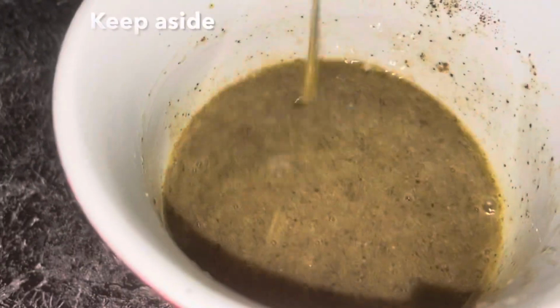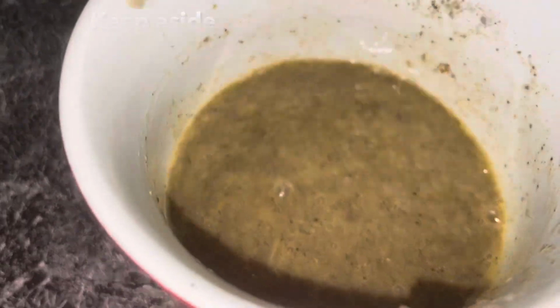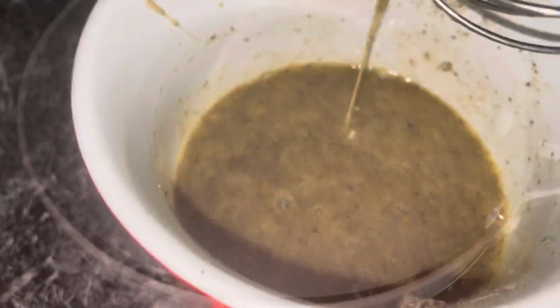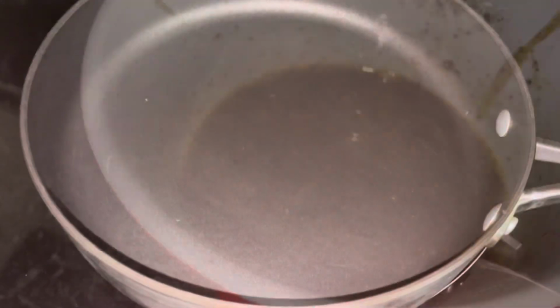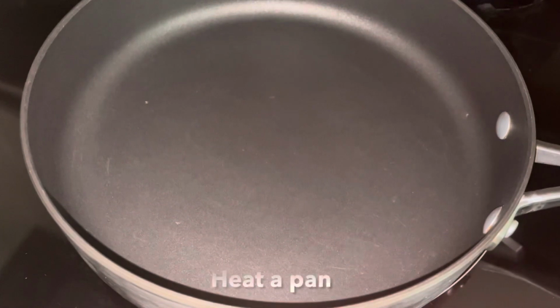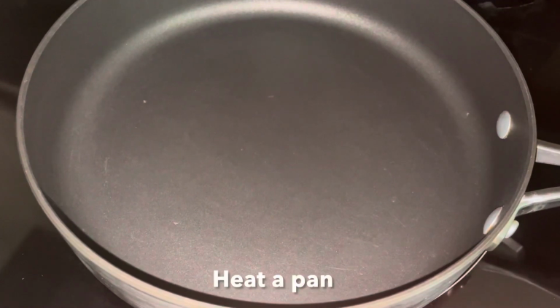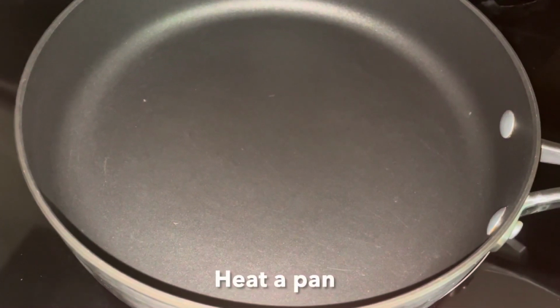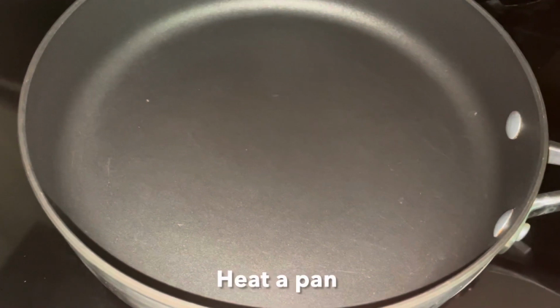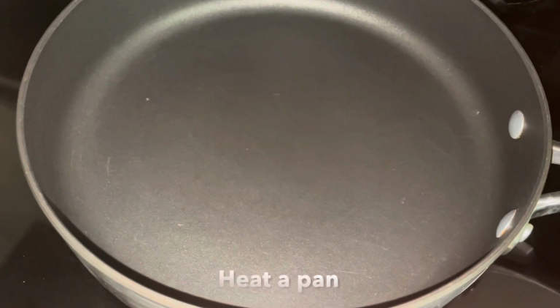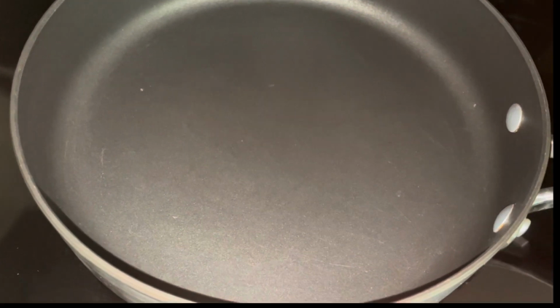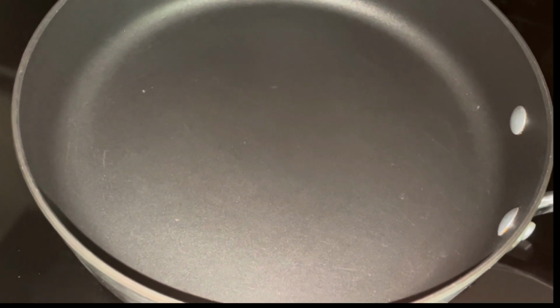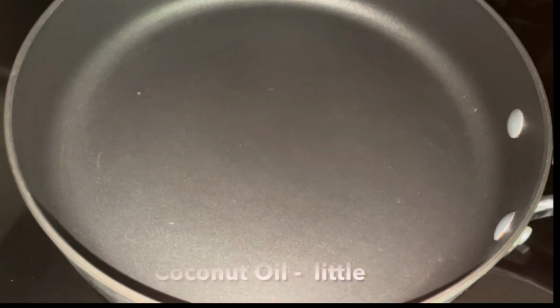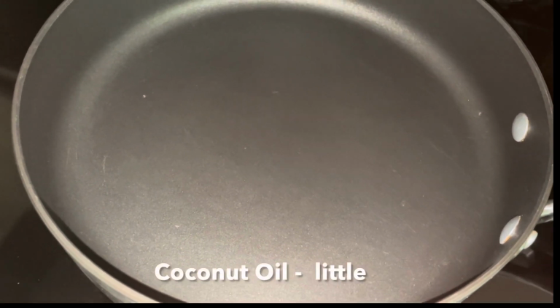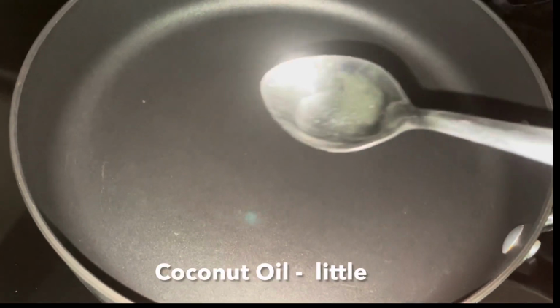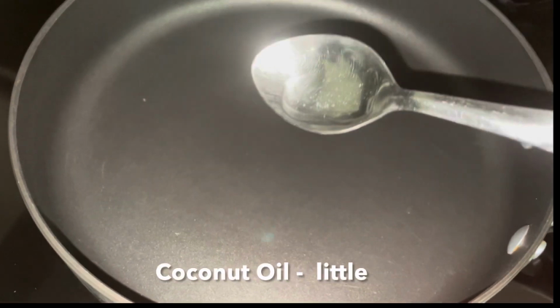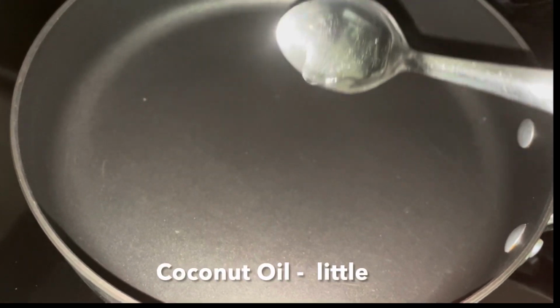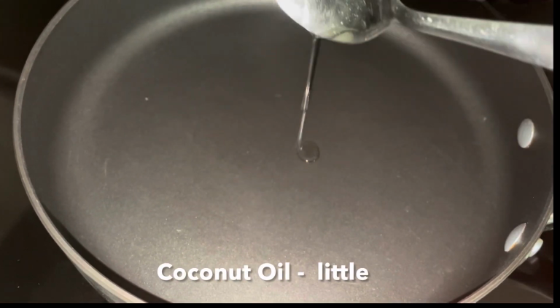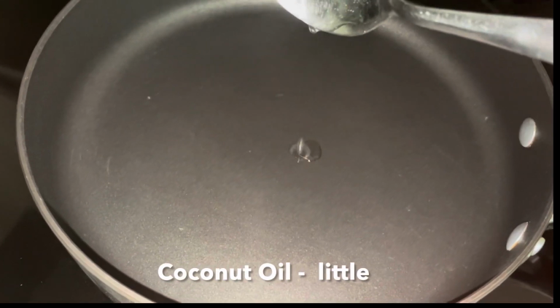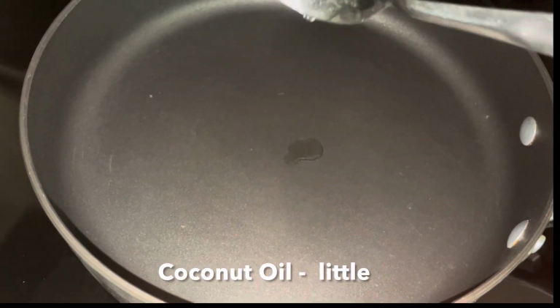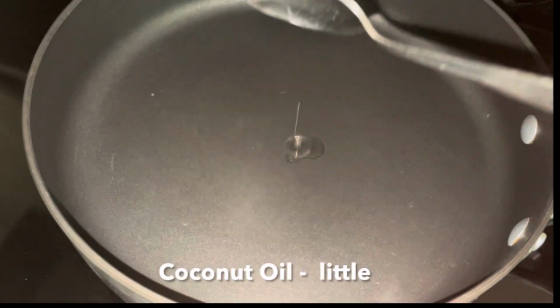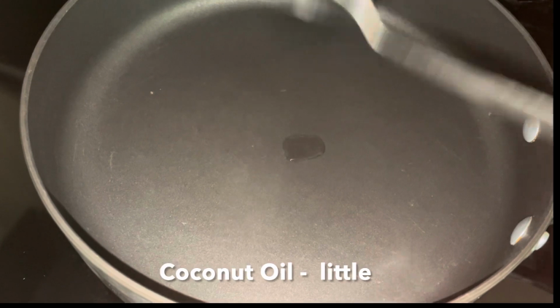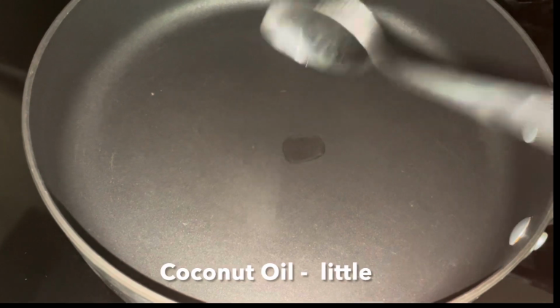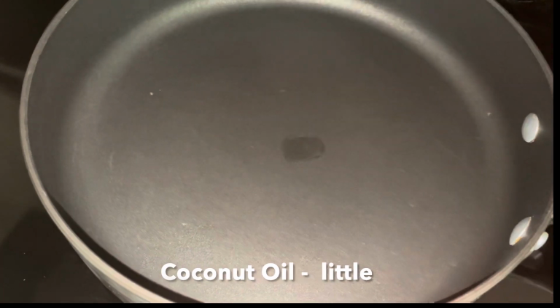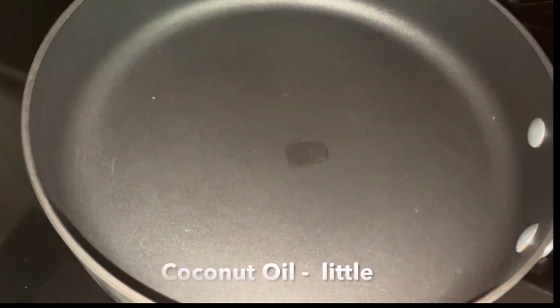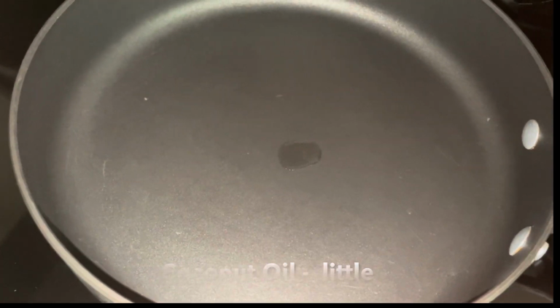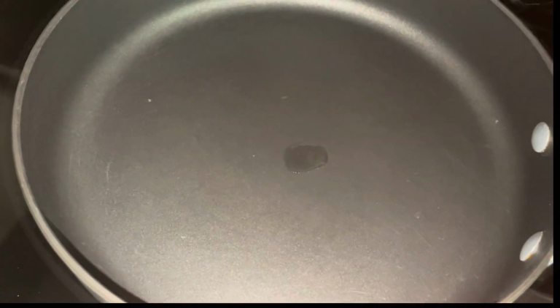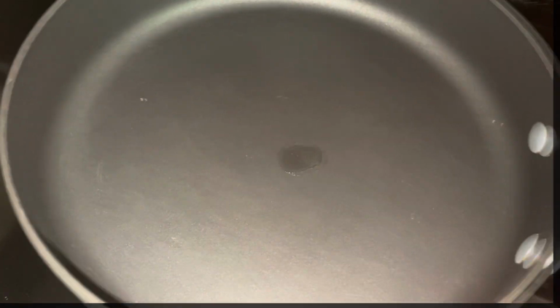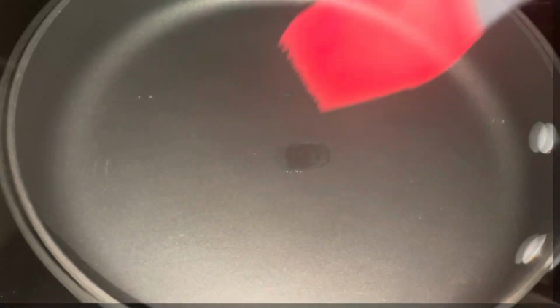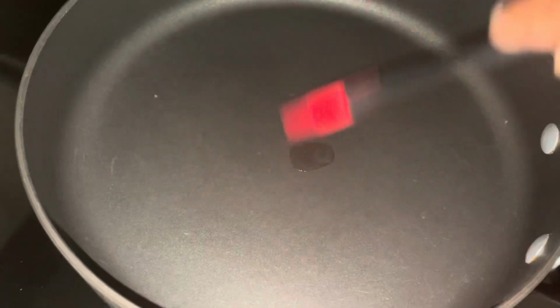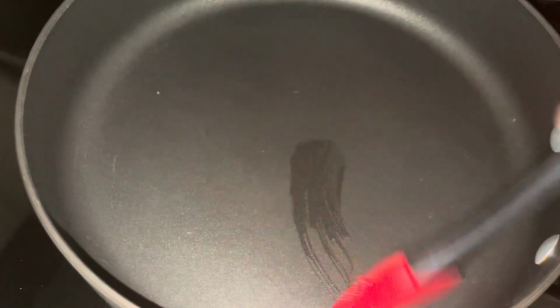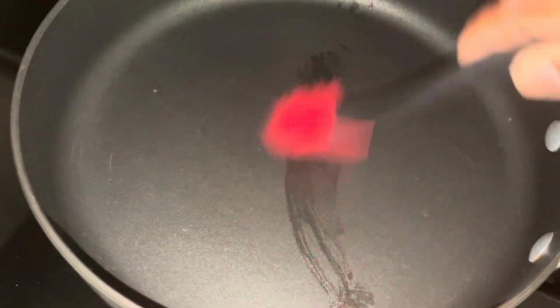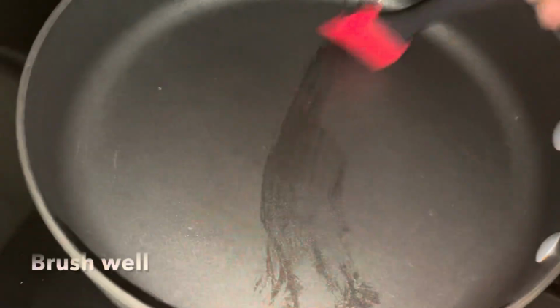Let's heat a pan. Put a little bit of oil on the pan and spread it evenly.